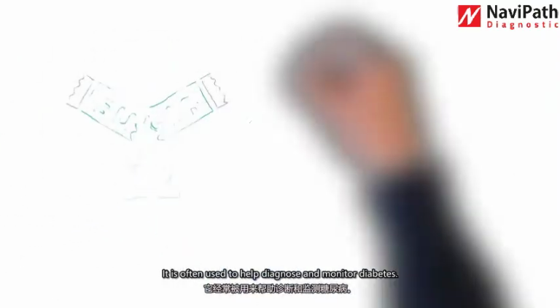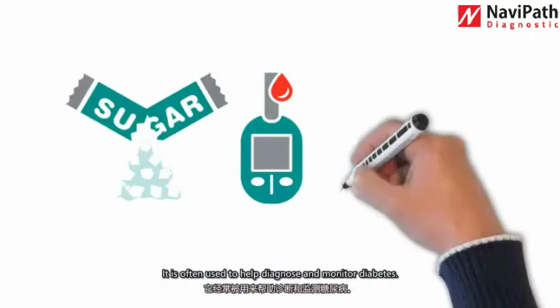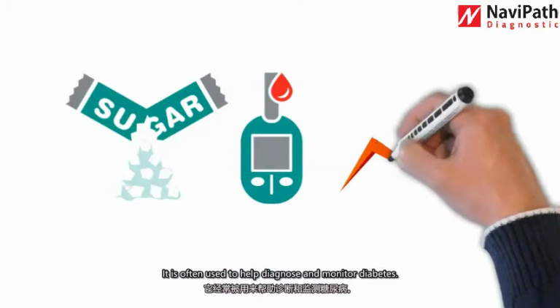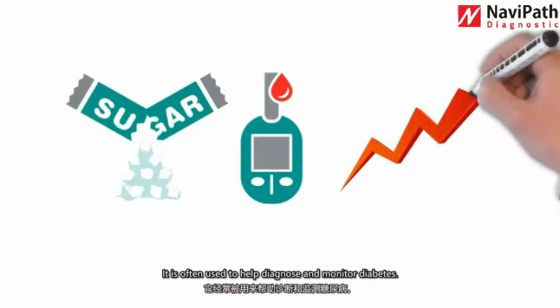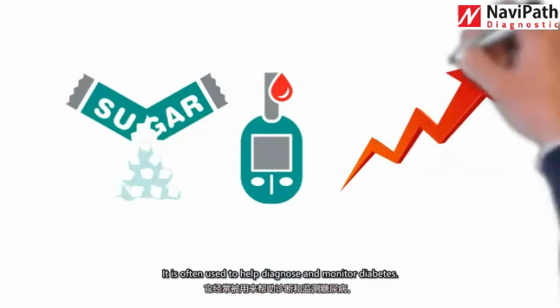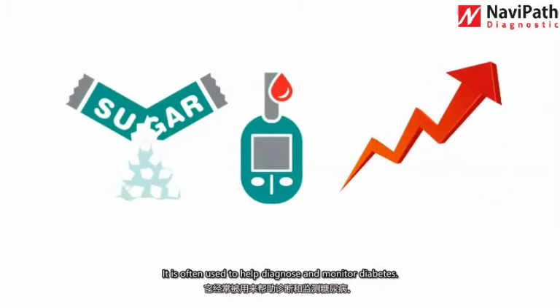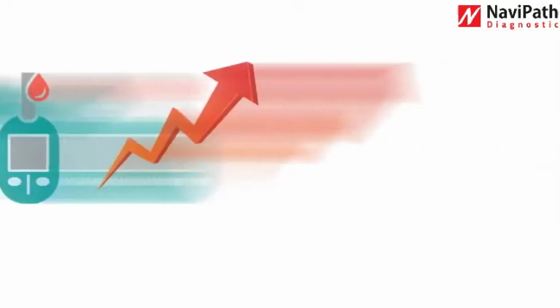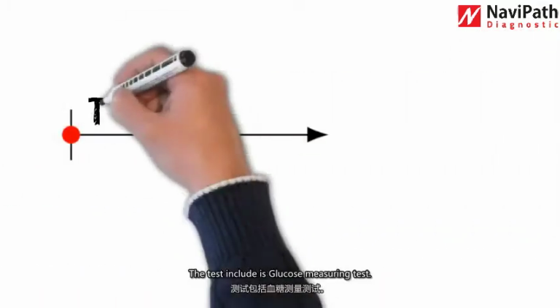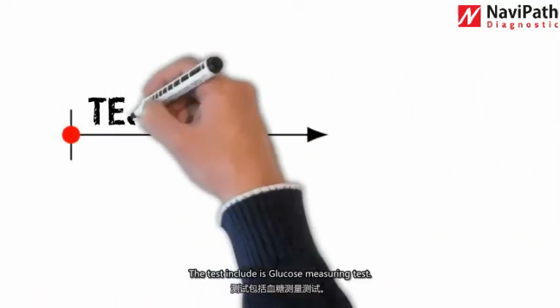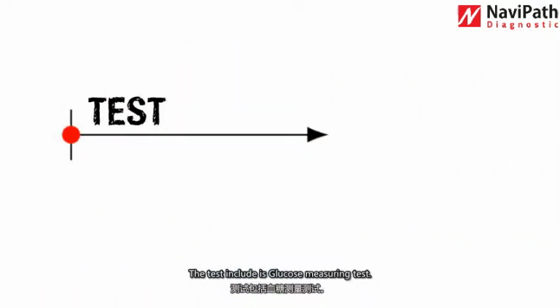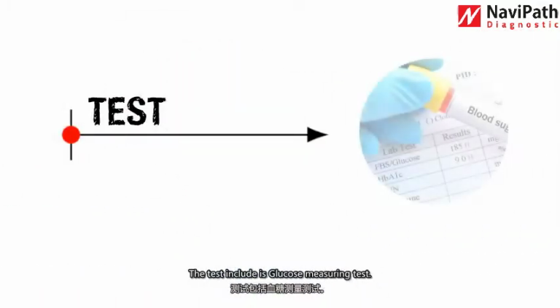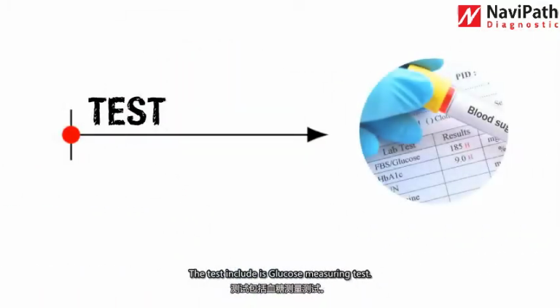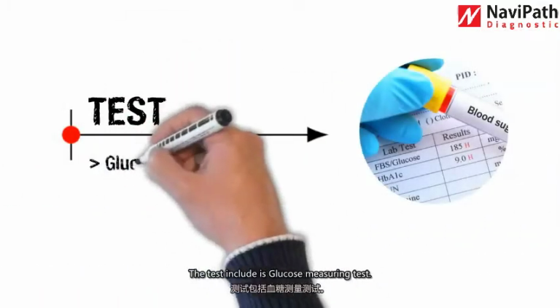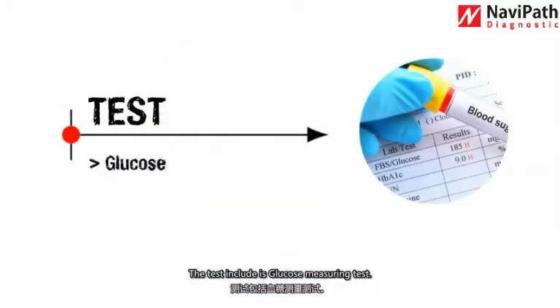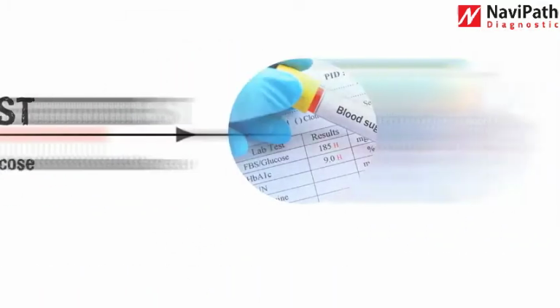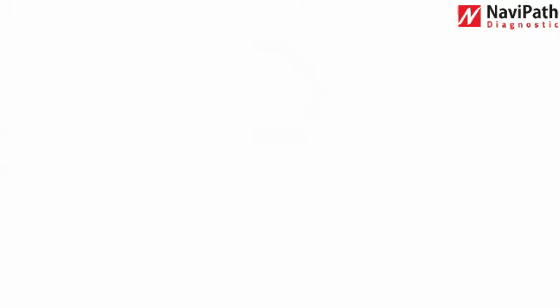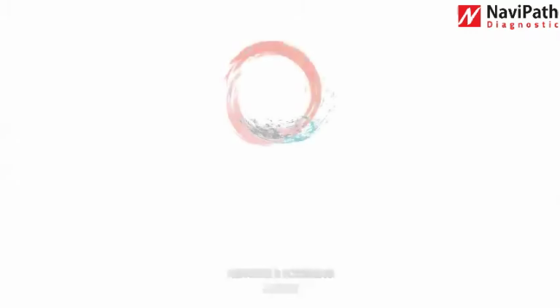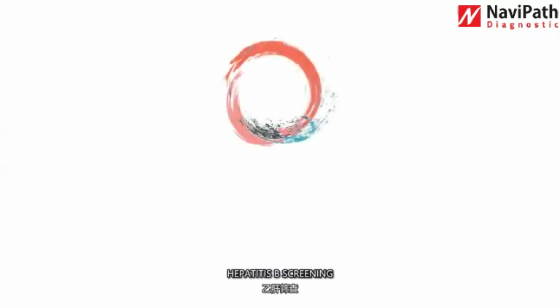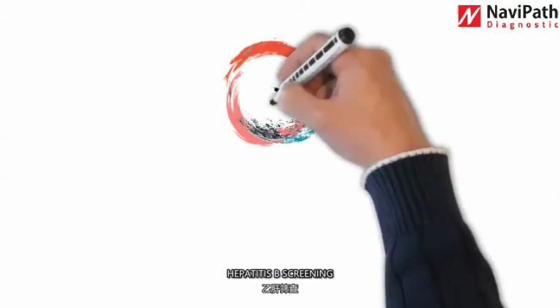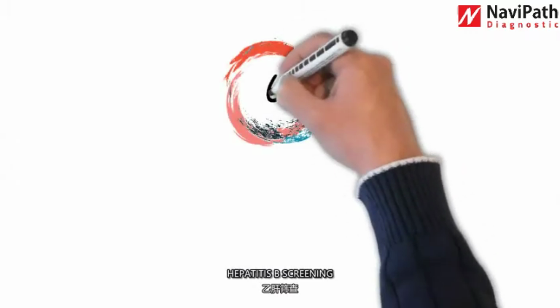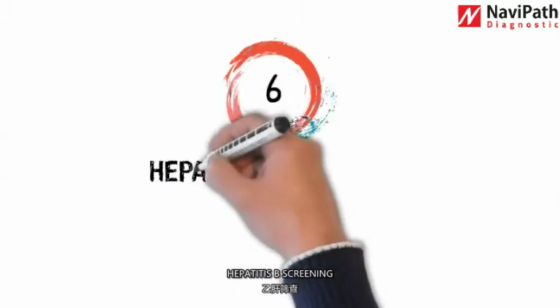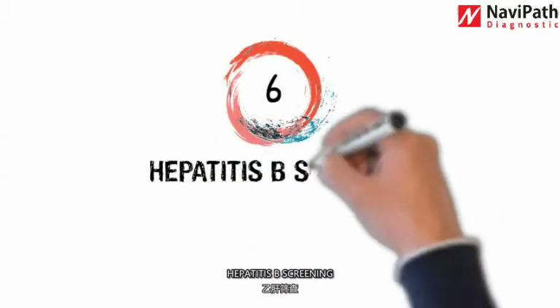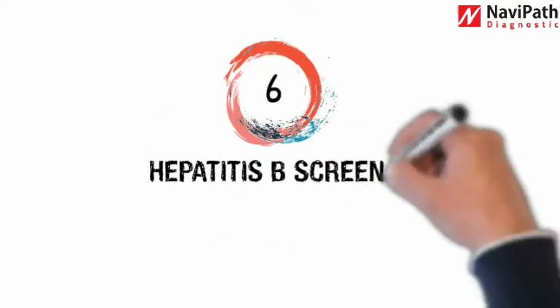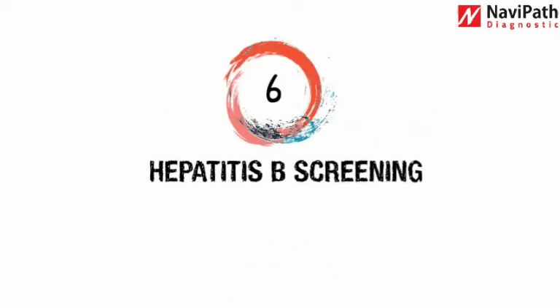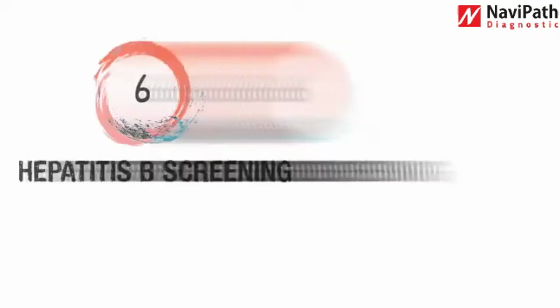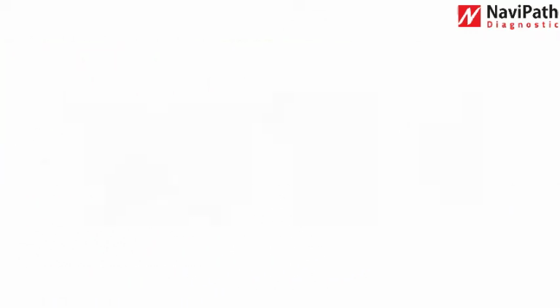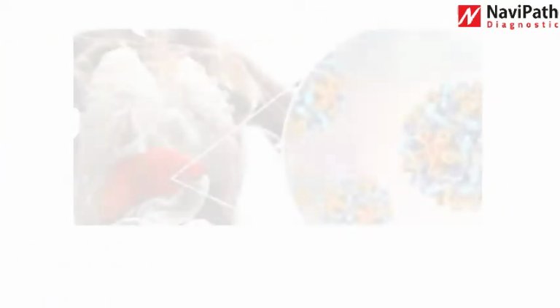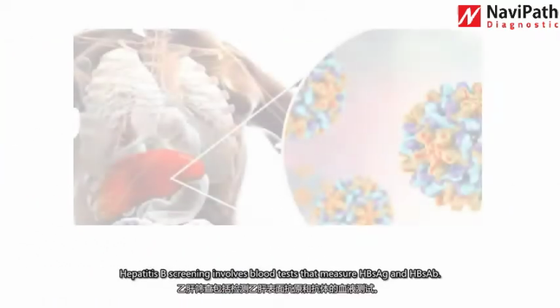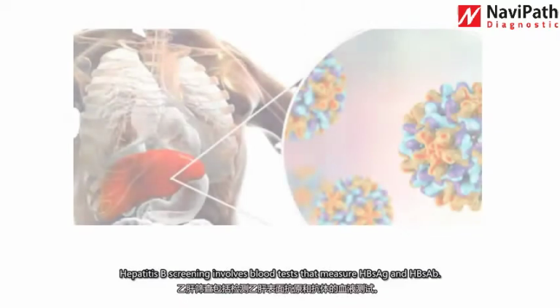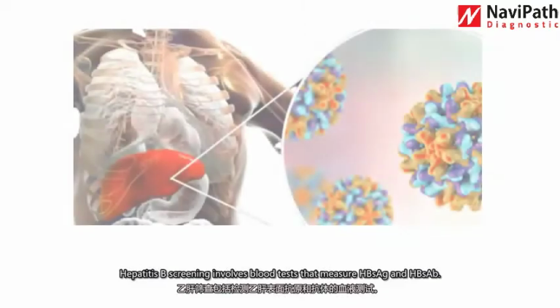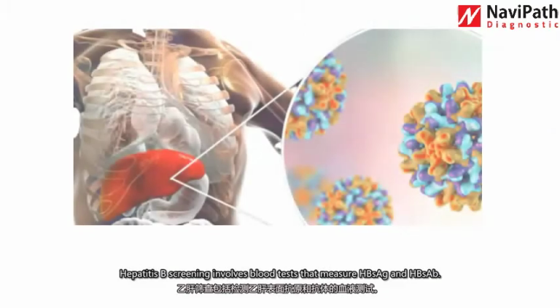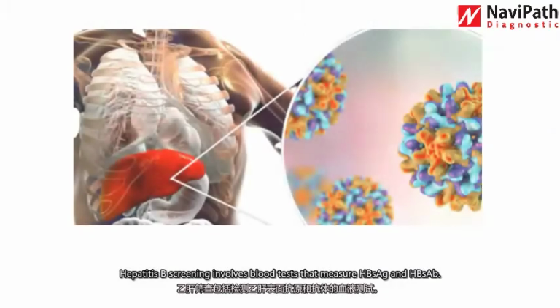Number five: diabetes screening. It is often used to help diagnose and monitor diabetes. The tests include glucose measuring tests.